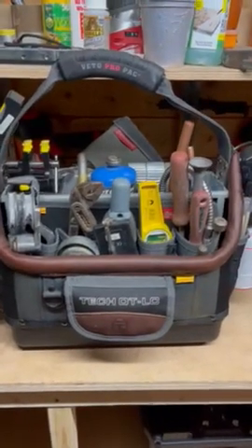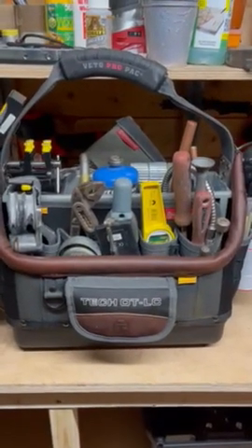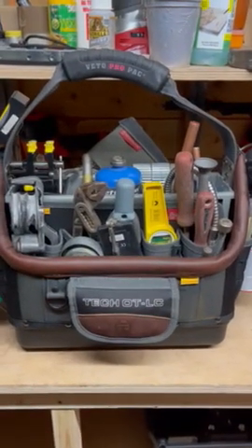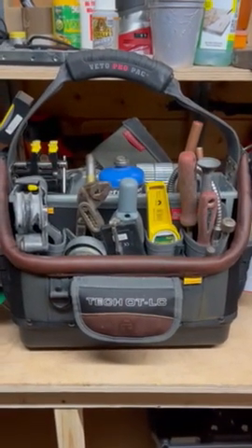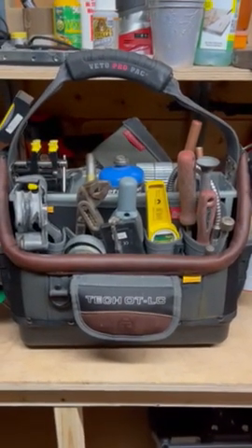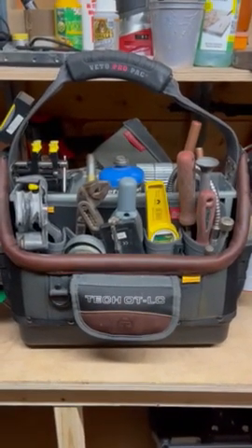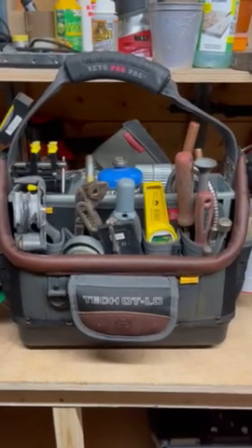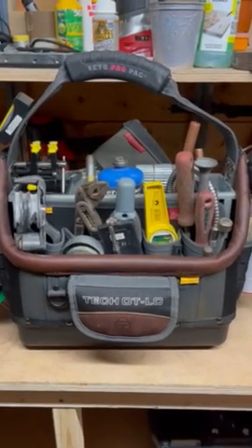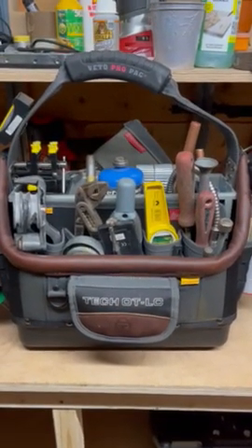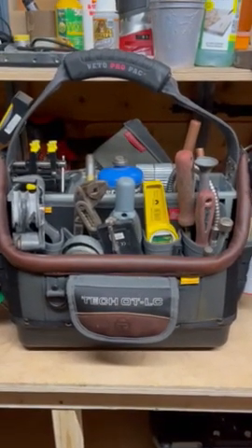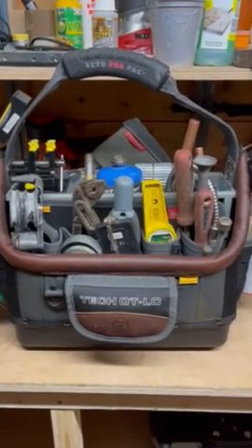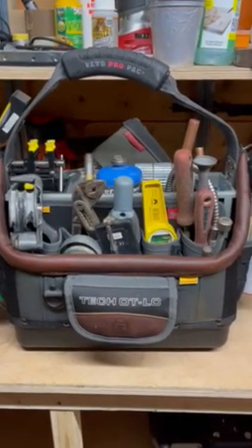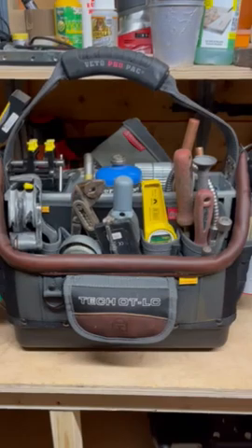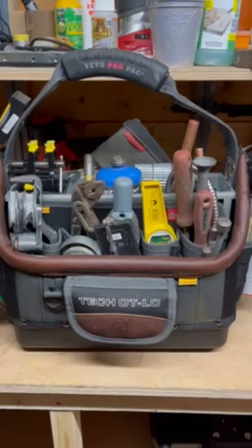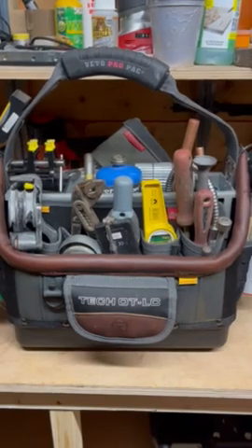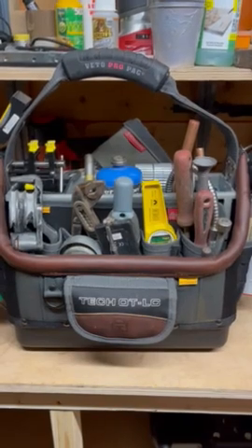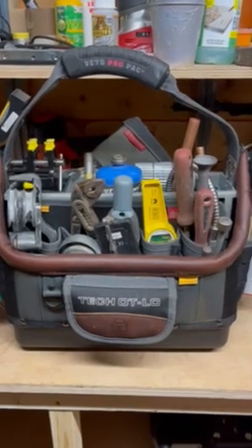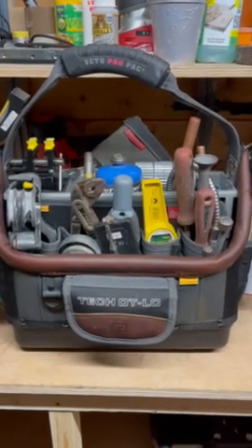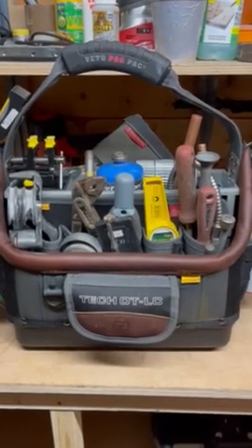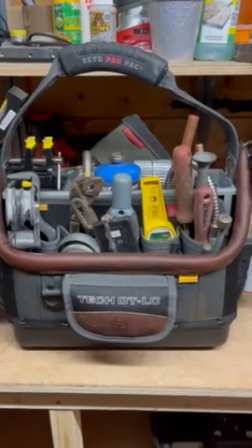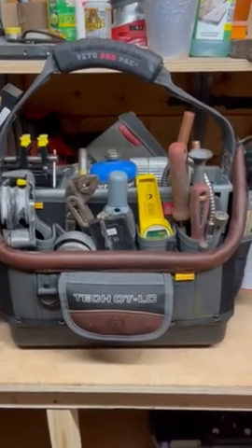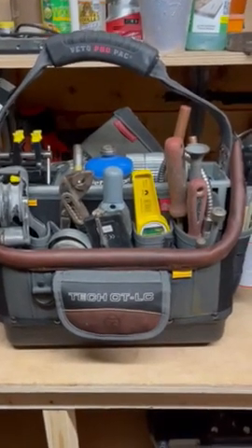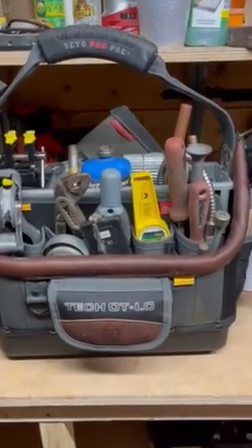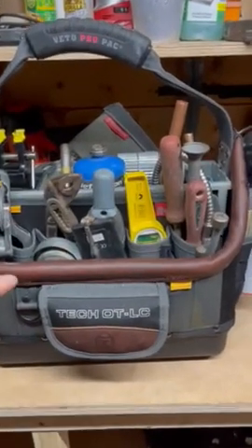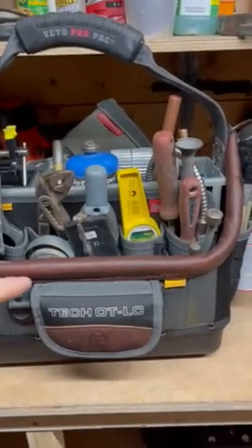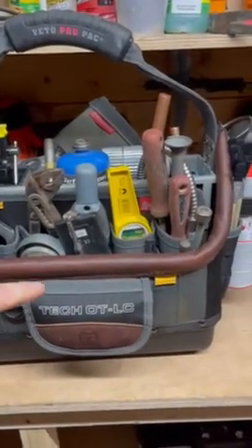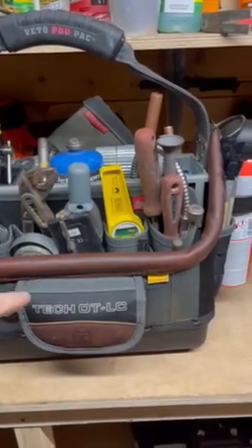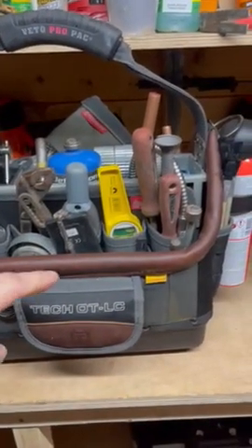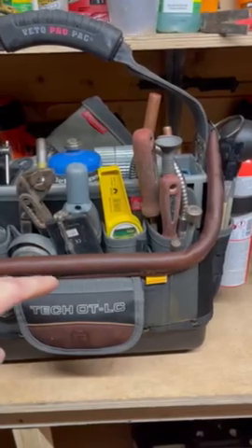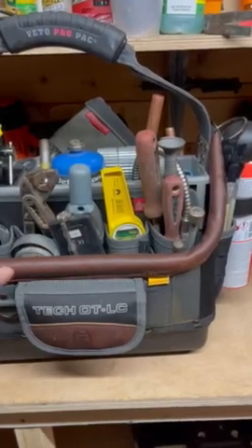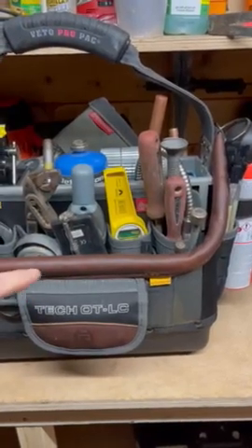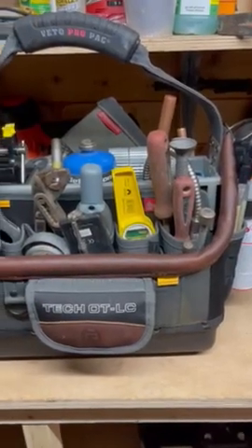Hello Instagram. This is my Veto Pro Pack Tech OTLC — open top, large capacity — loaded out as a soldering bag.